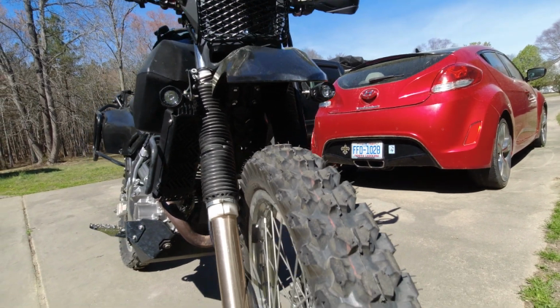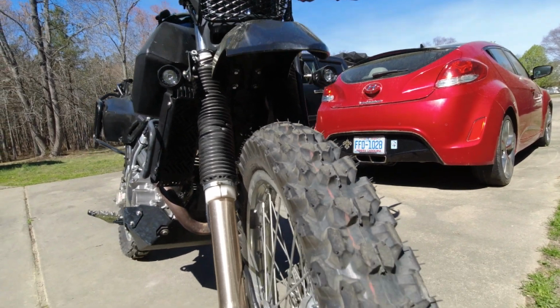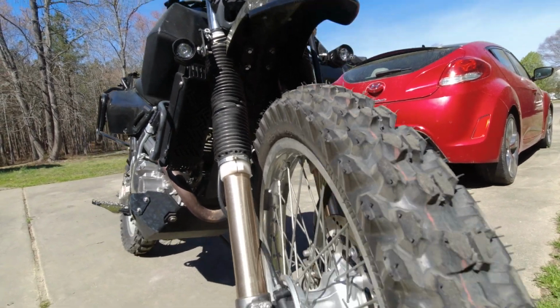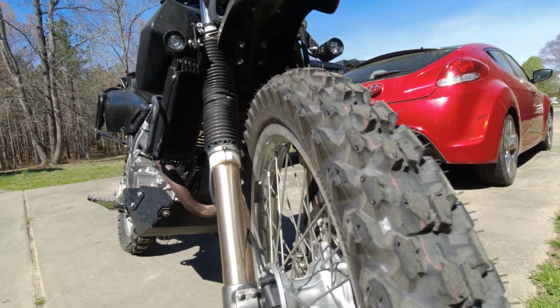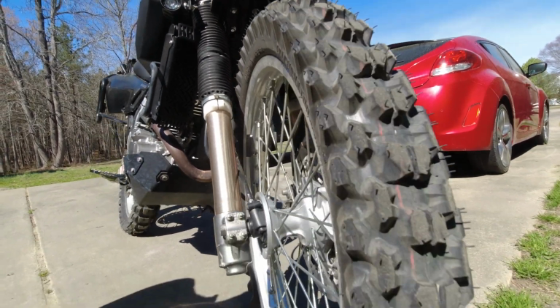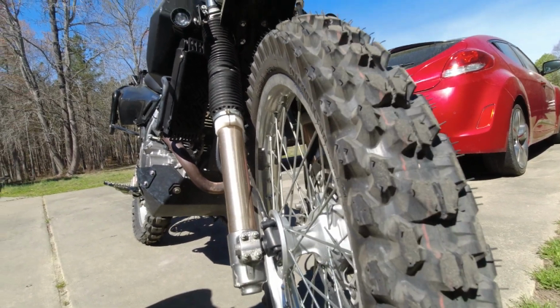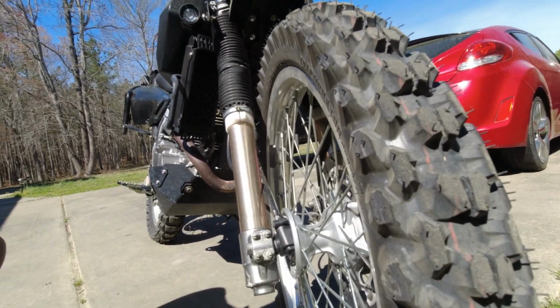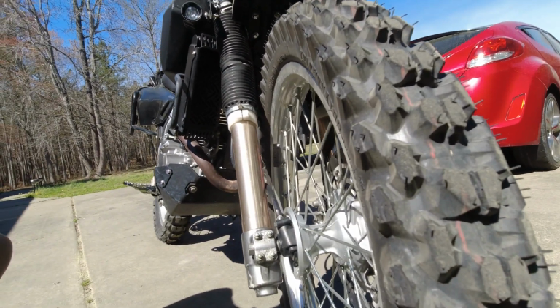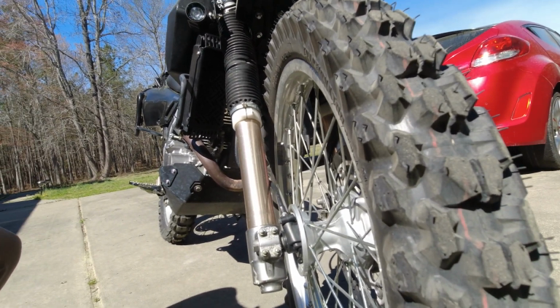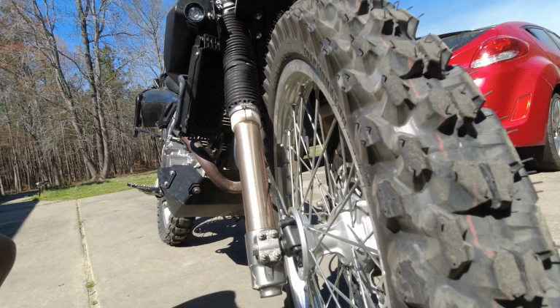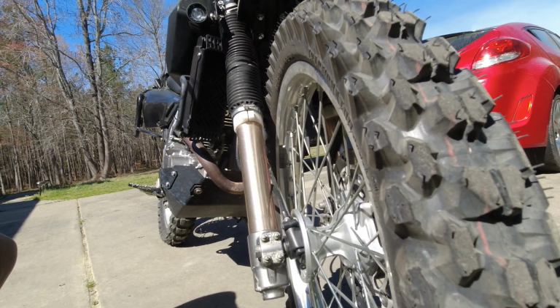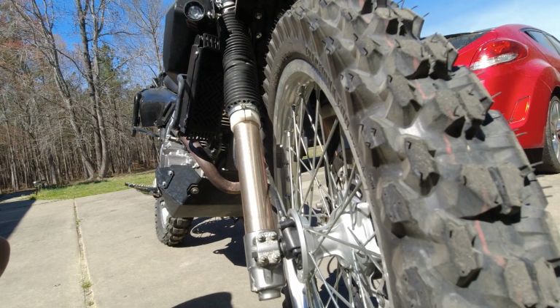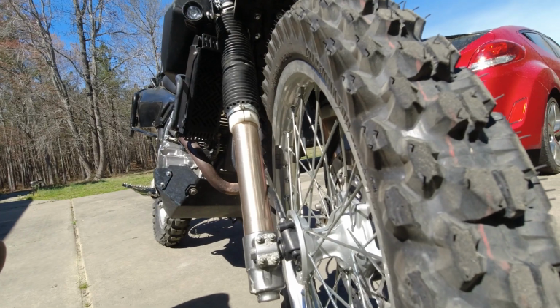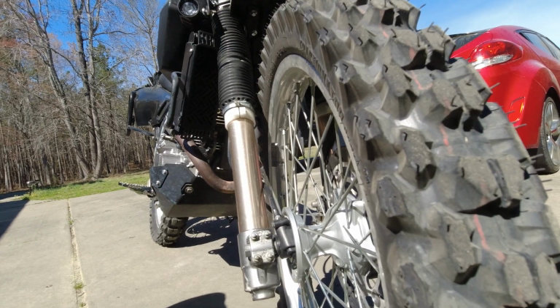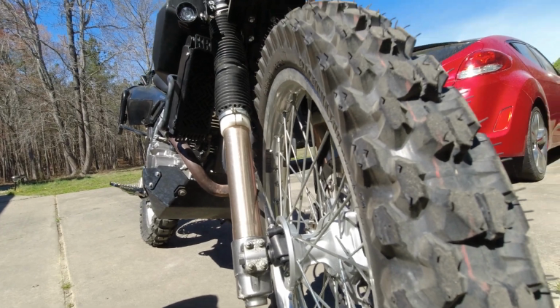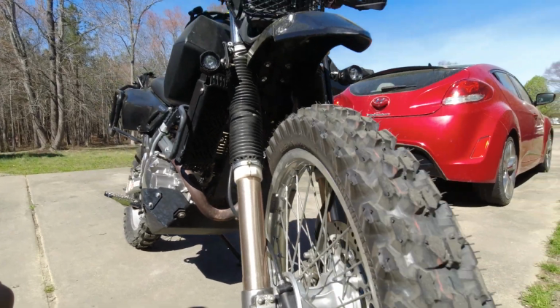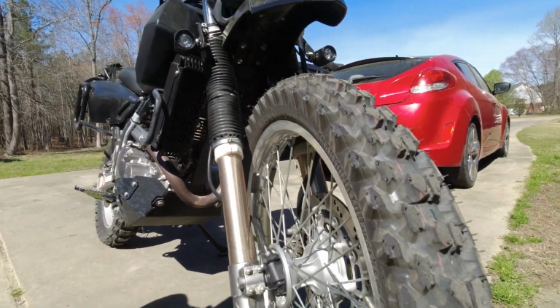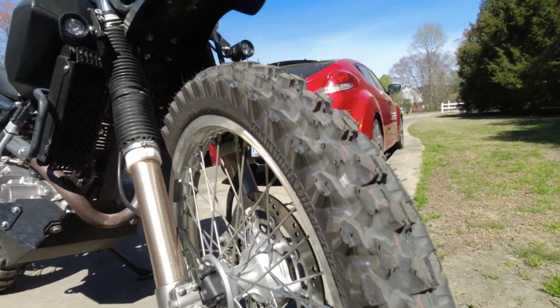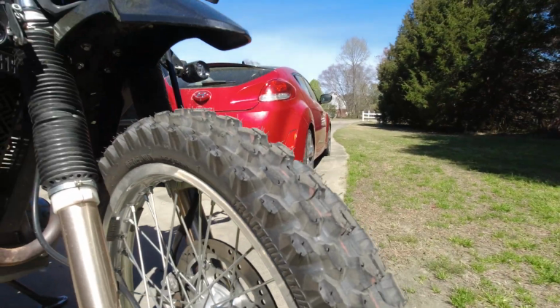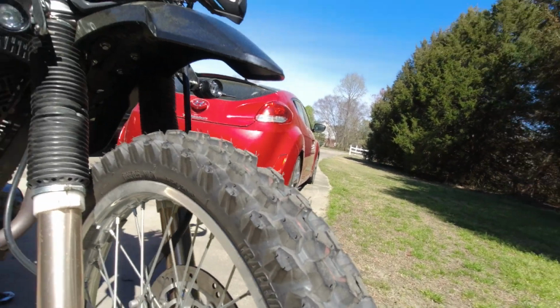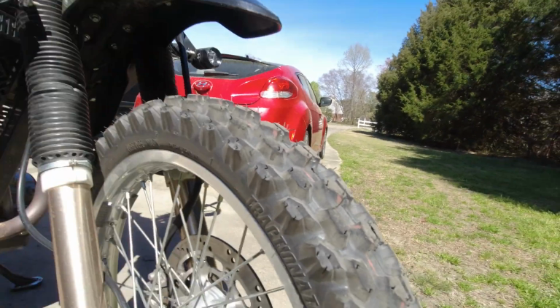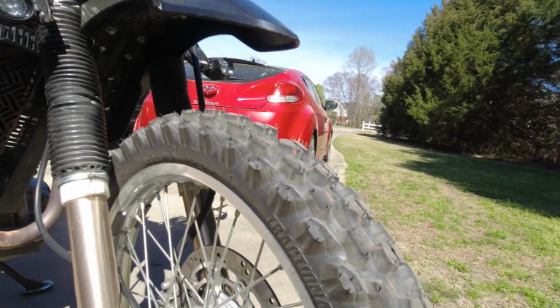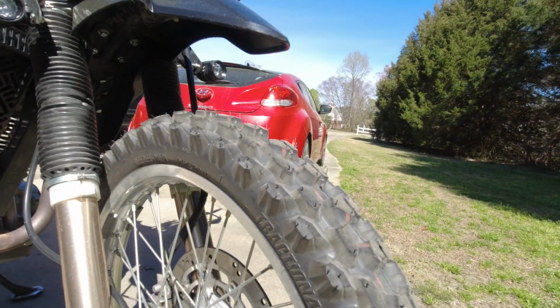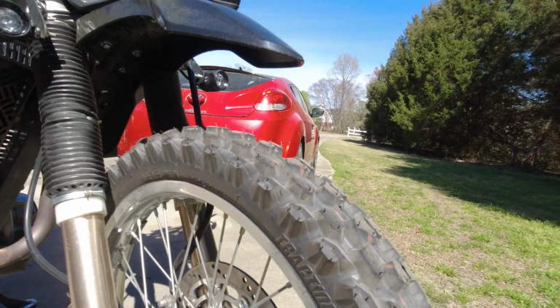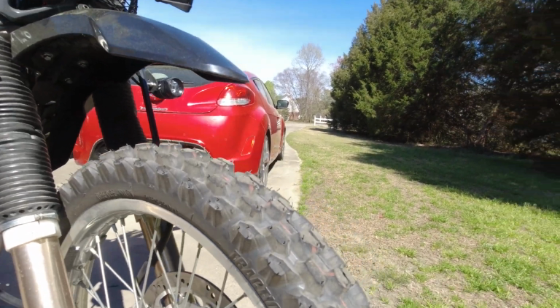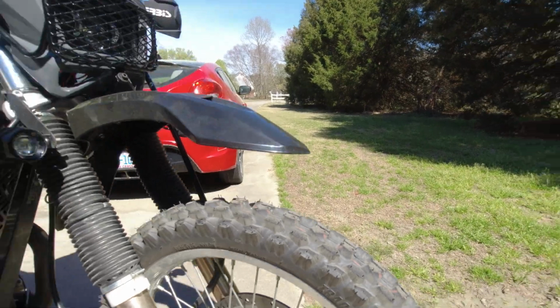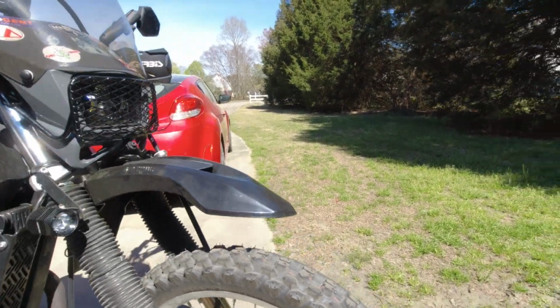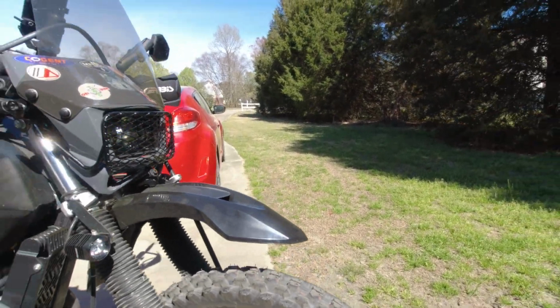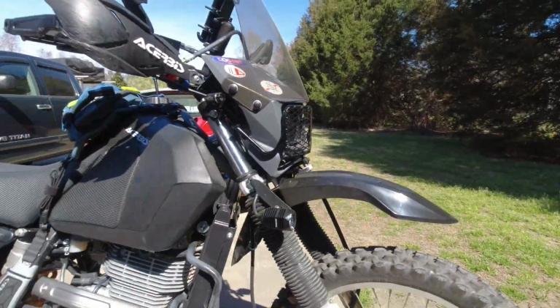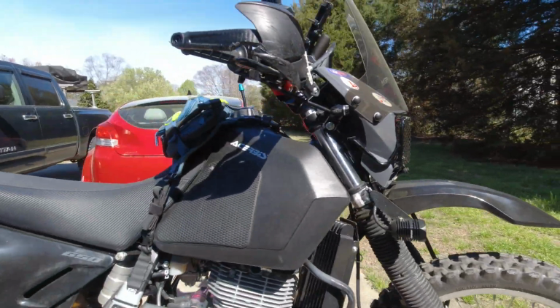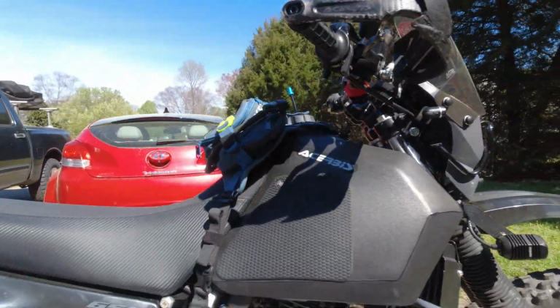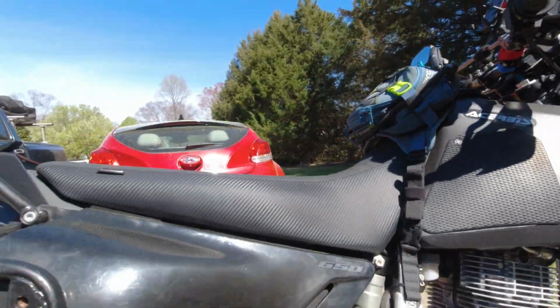There's the Desert HT, and this is a 90/100-21 — so it's a 21-inch wheel and it's 100 millimeters, so it's a little bit wider. Floats really good.